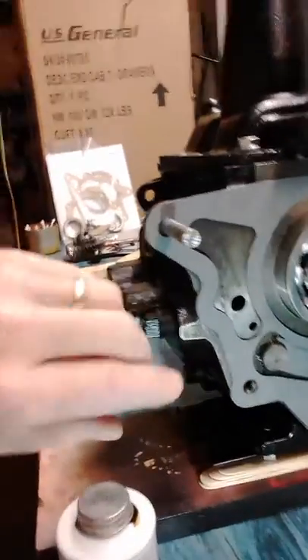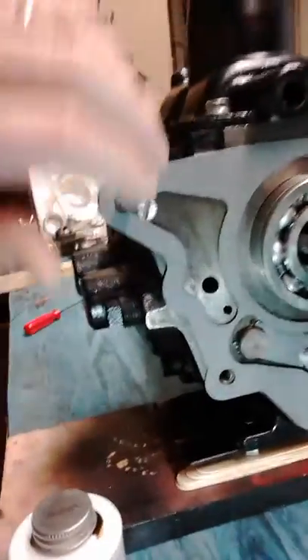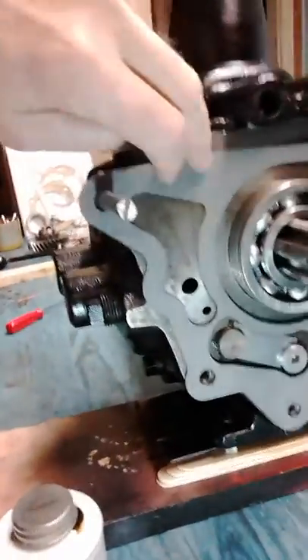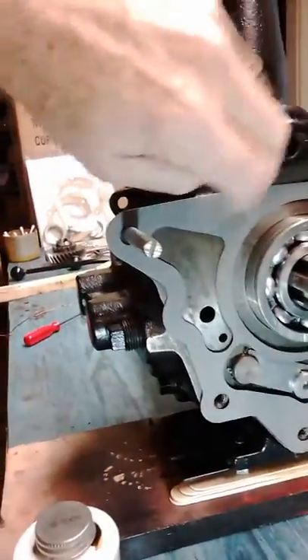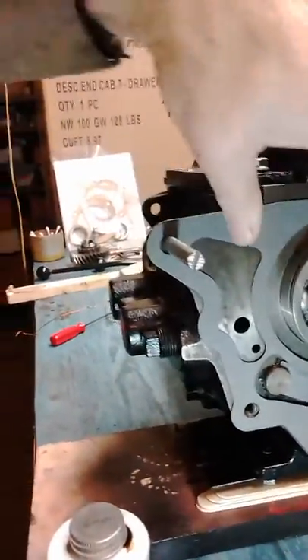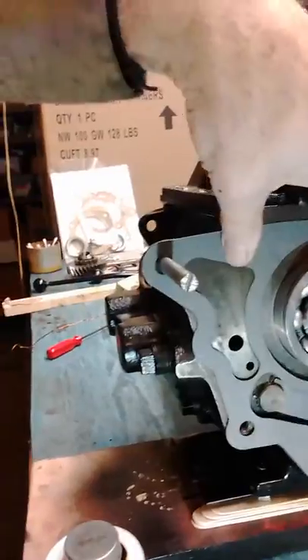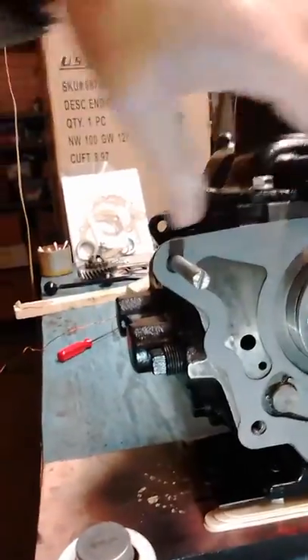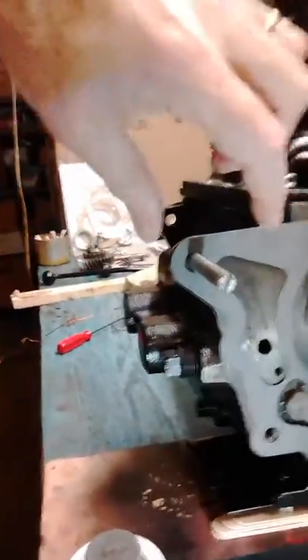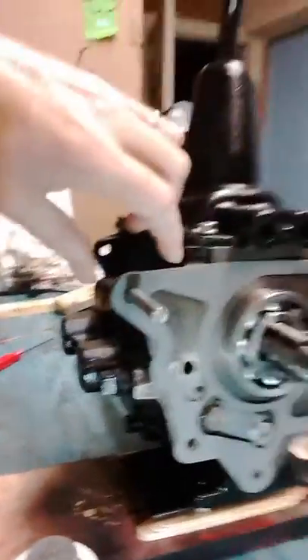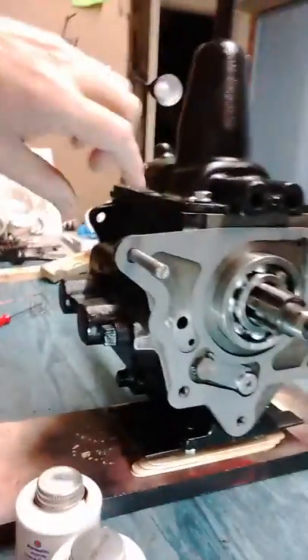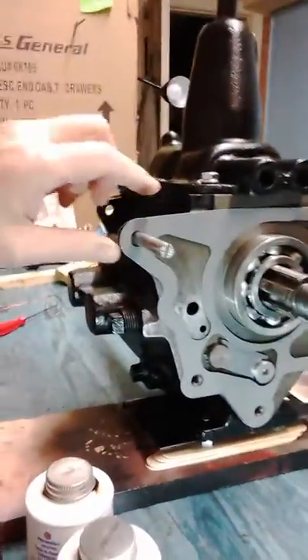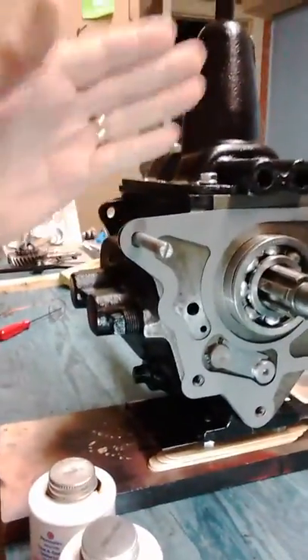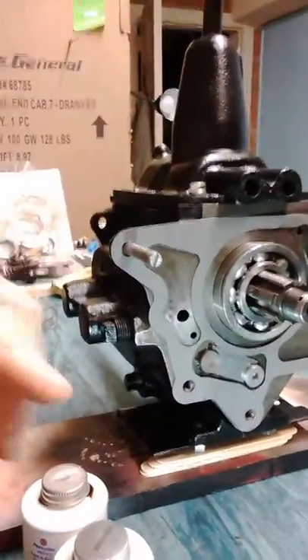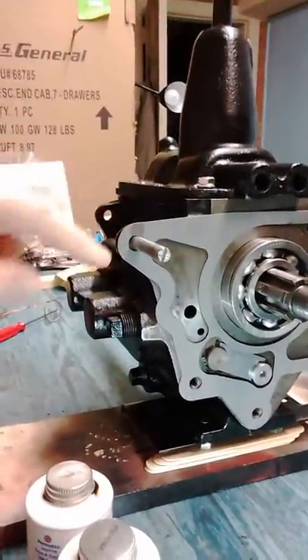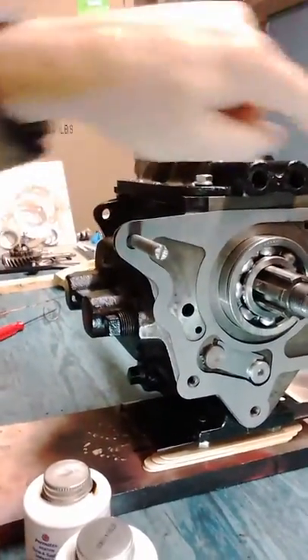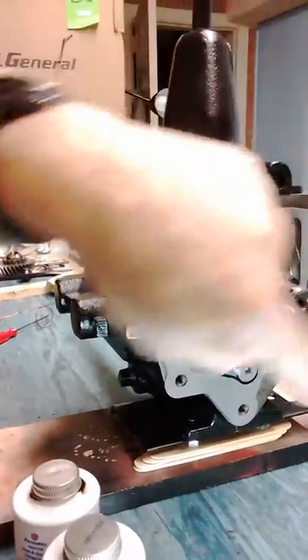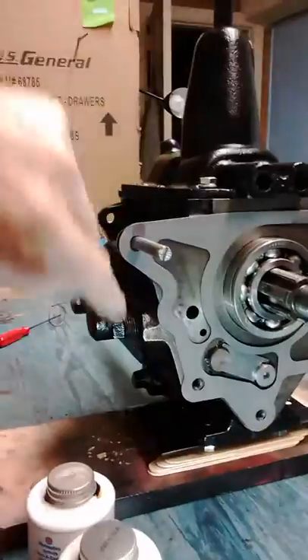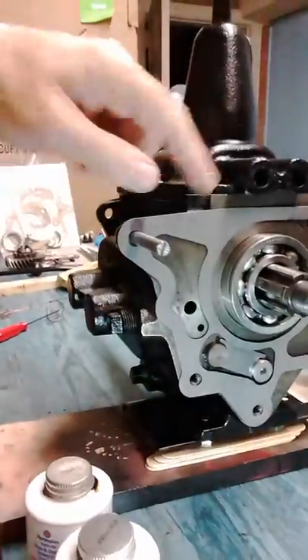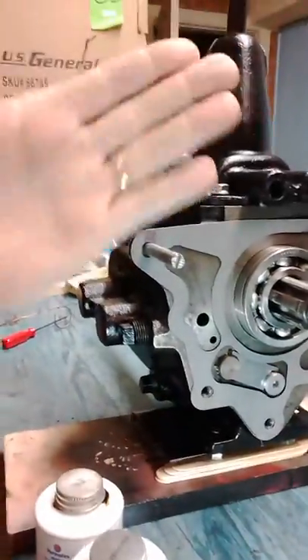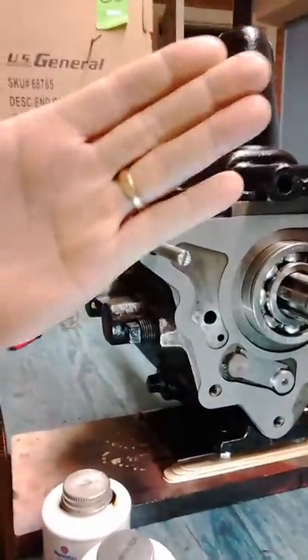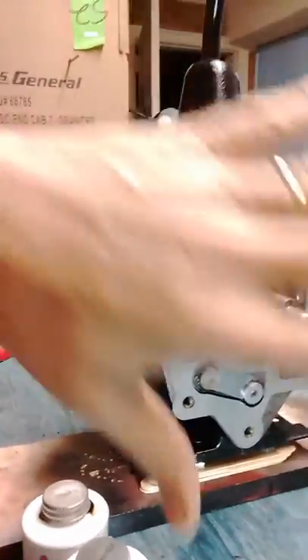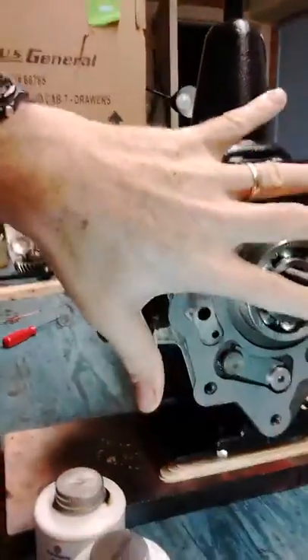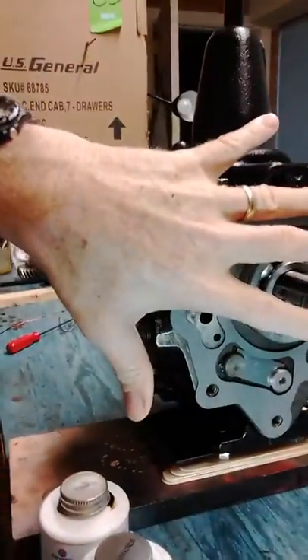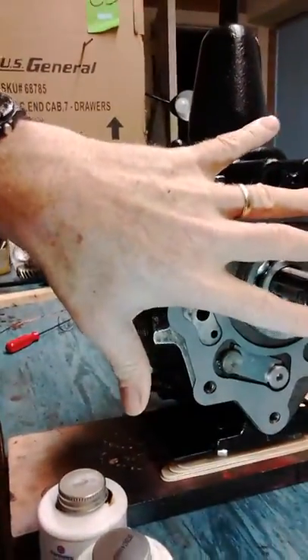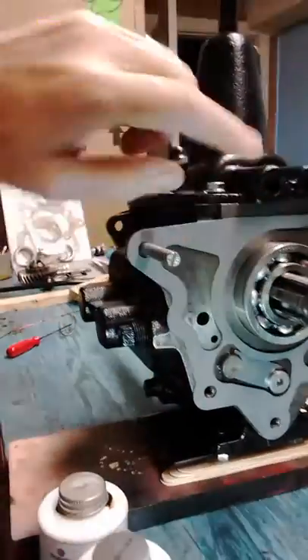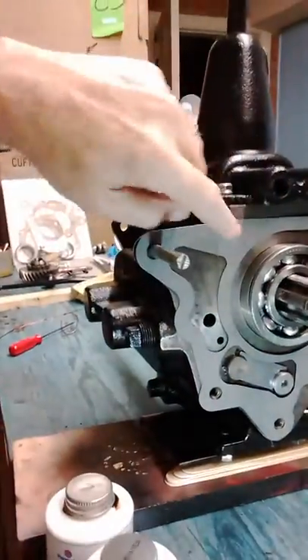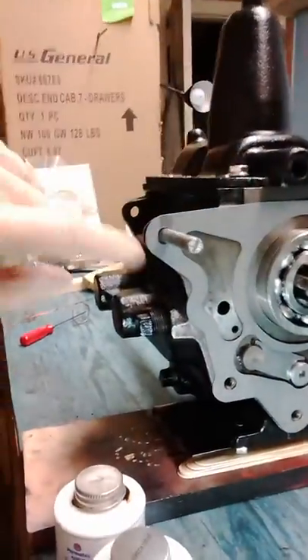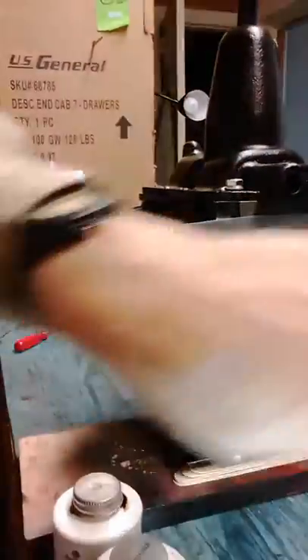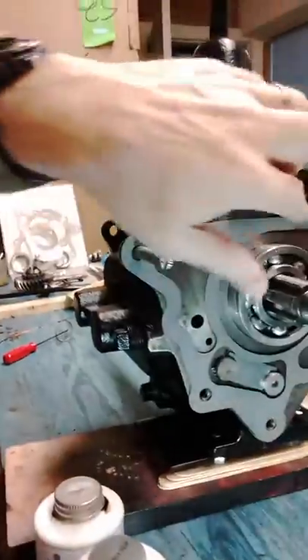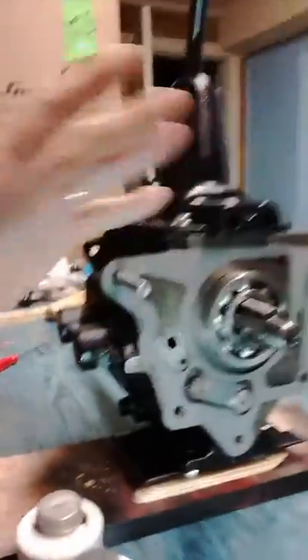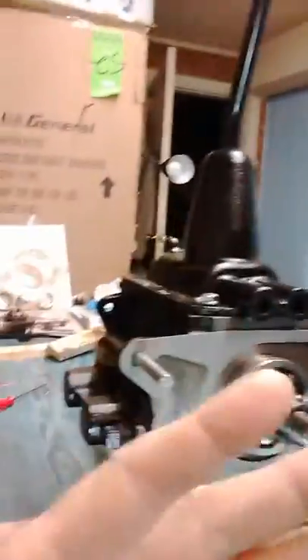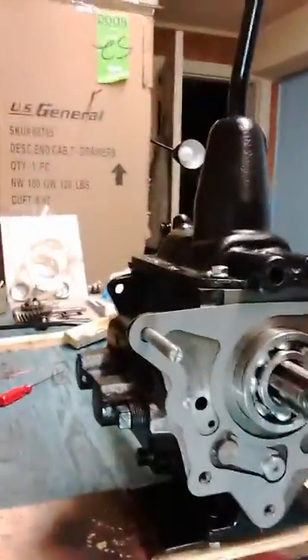Another thing I wanted to point out — I've just got the gasket hanging on here right now. I'll take this off and put a coating of gasket sealer on the inside face of the gasket, seat it back up here, and then put a coat on the outside of it before I bring them both together.